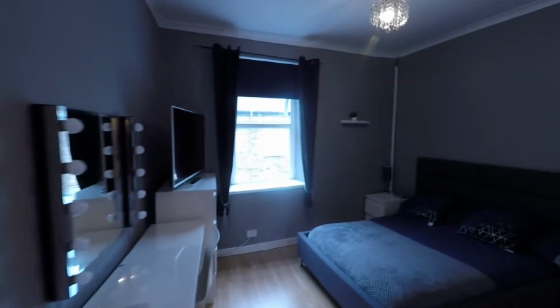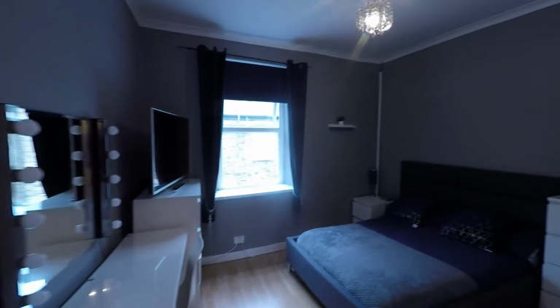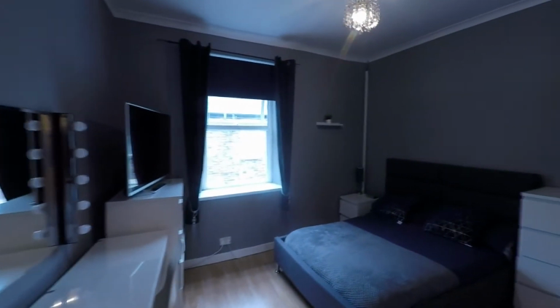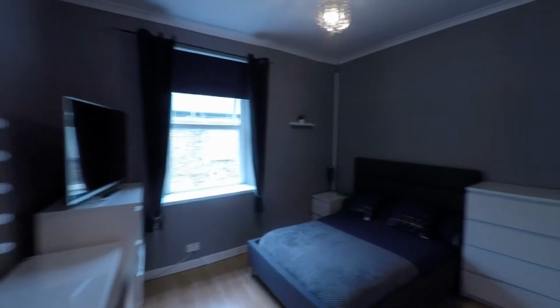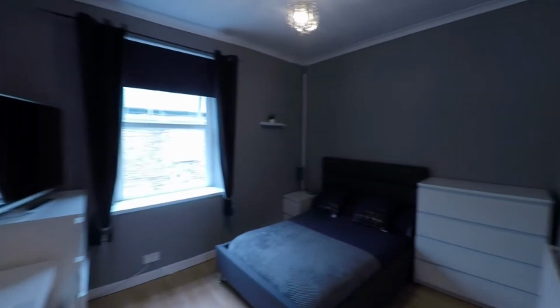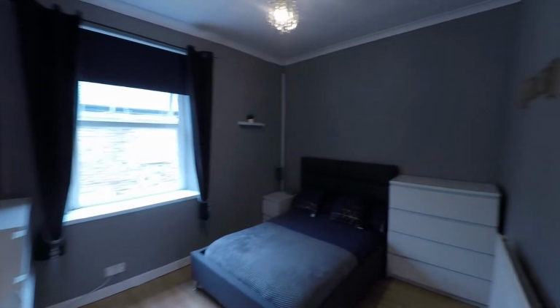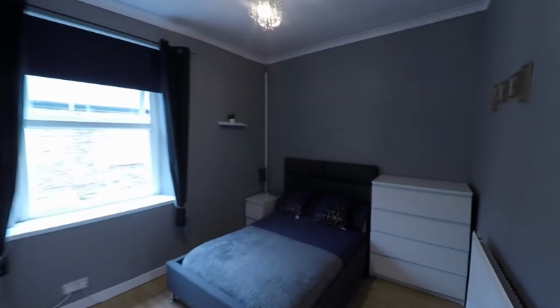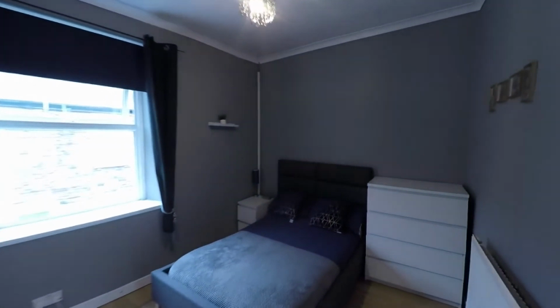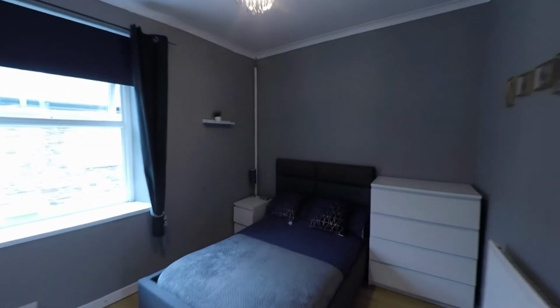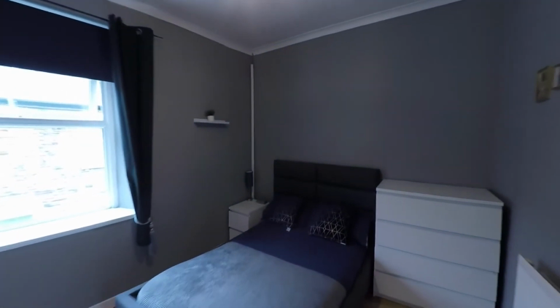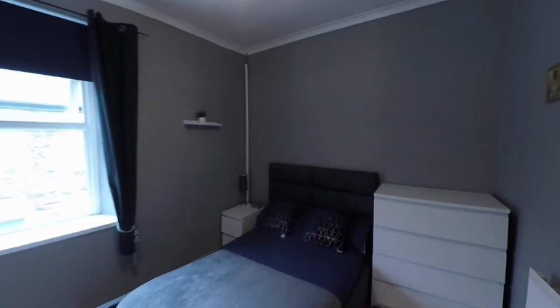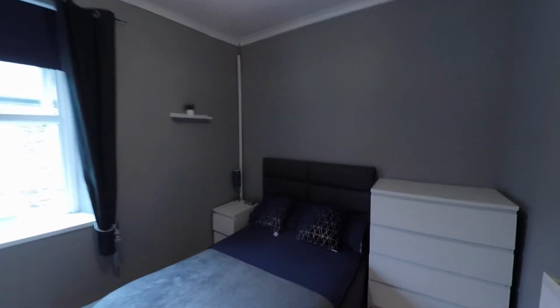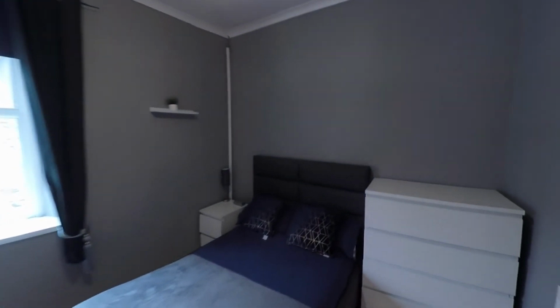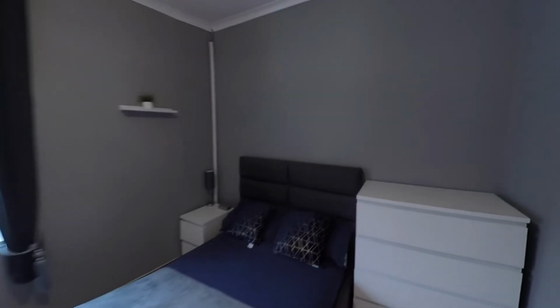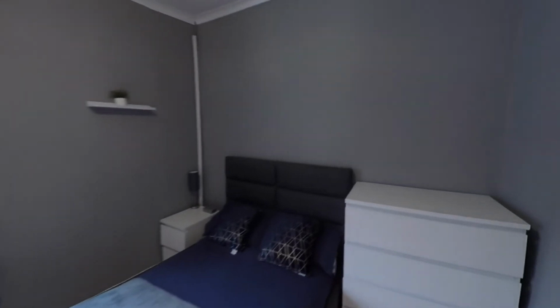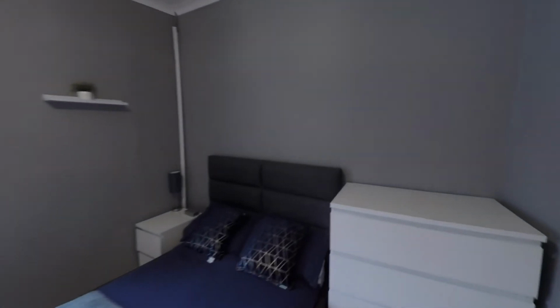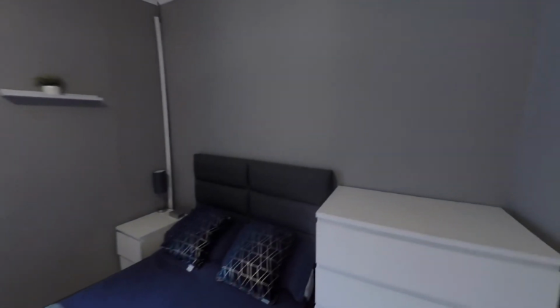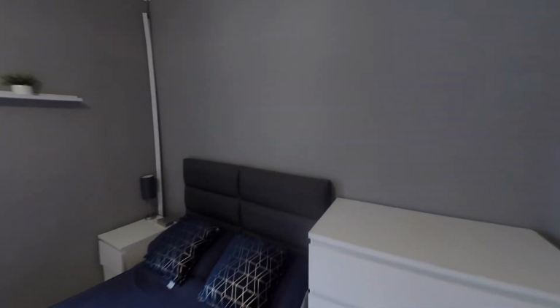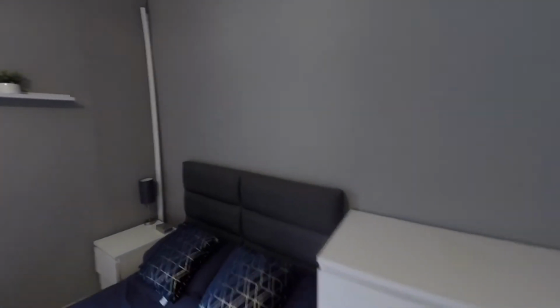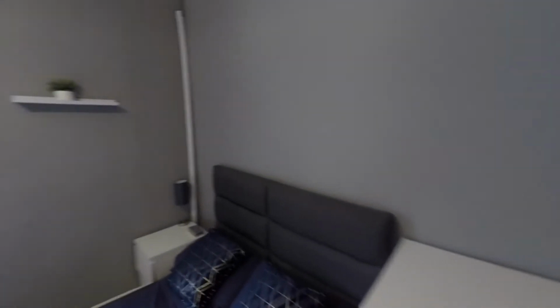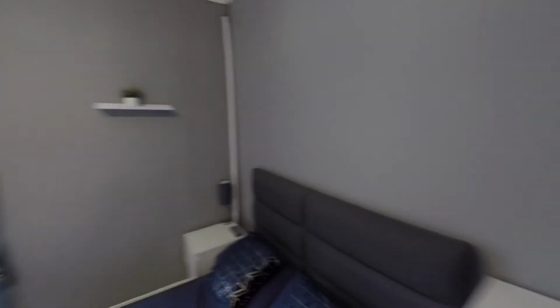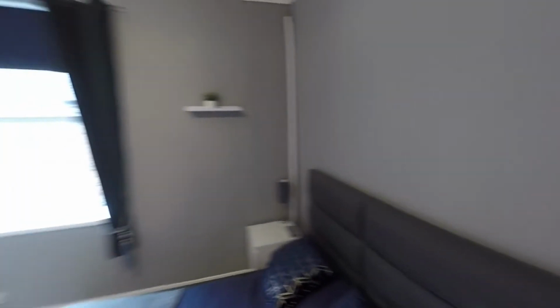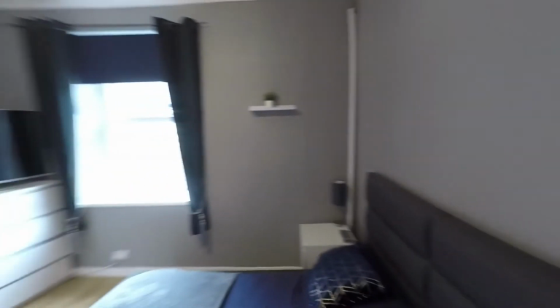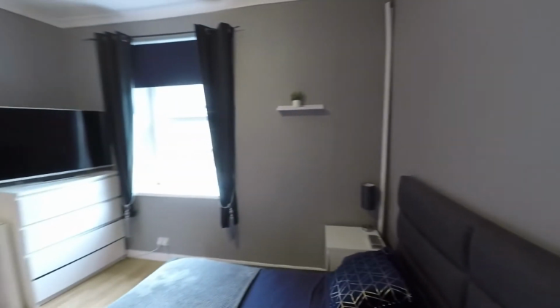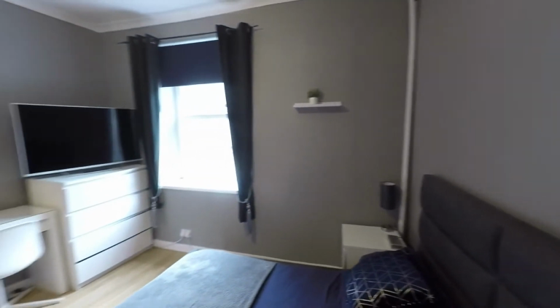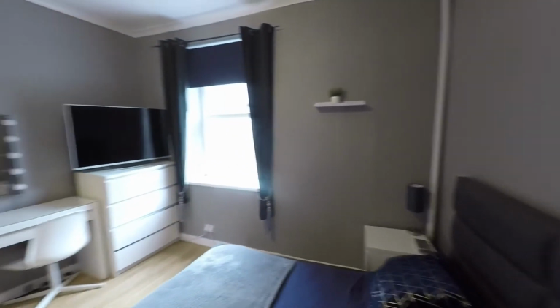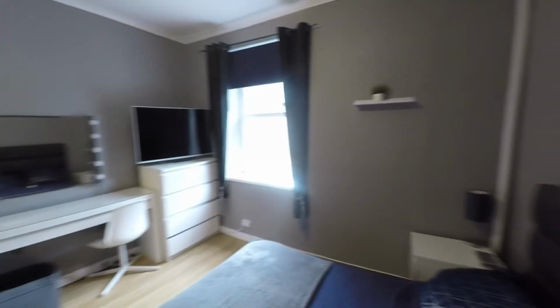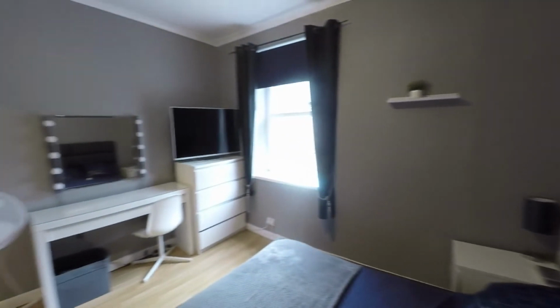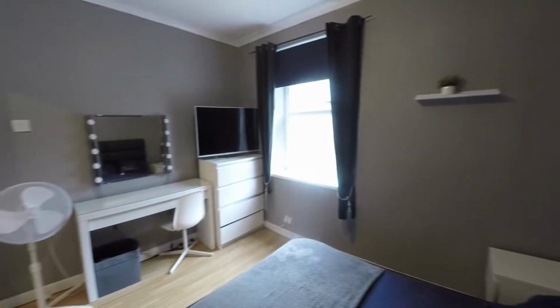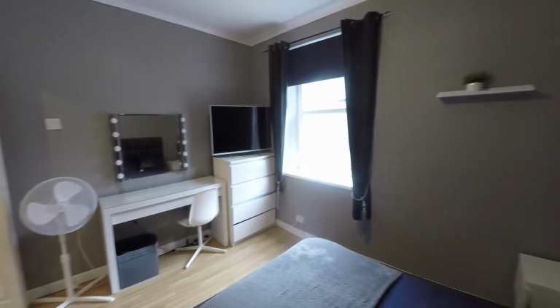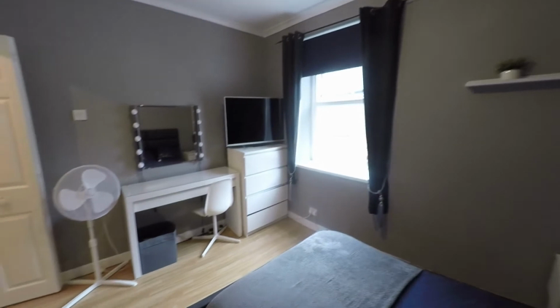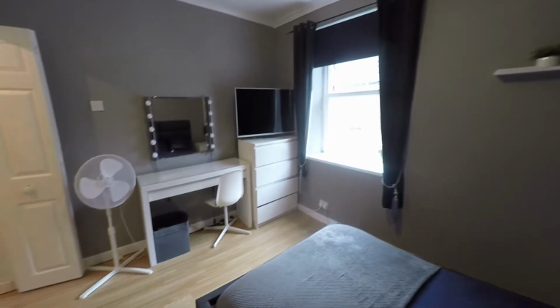The first bedroom is a great size double with plenty of floor space for a double or even king size bed if required, plus space for your freestanding bedroom furniture.